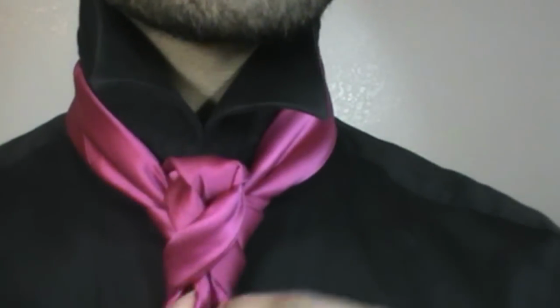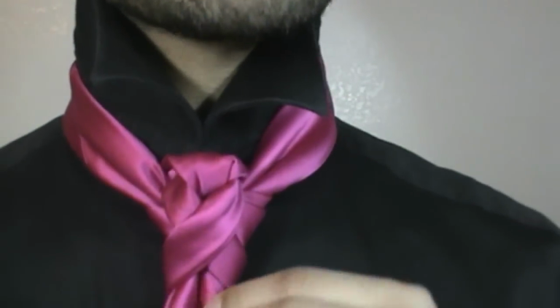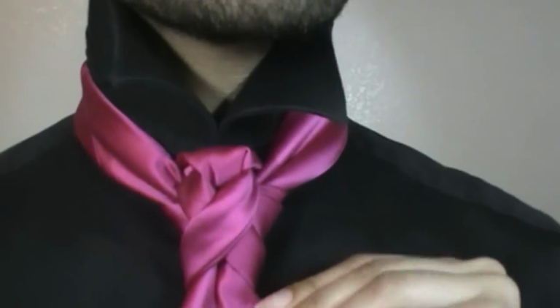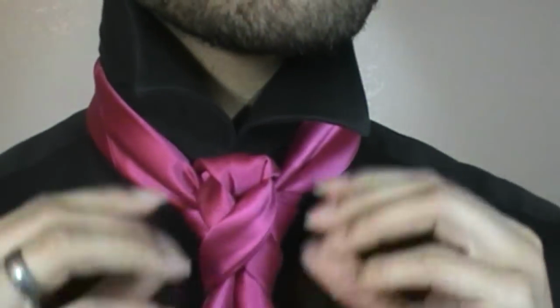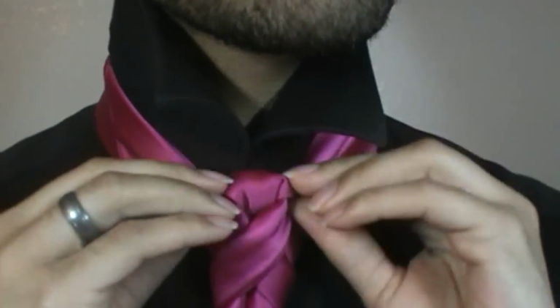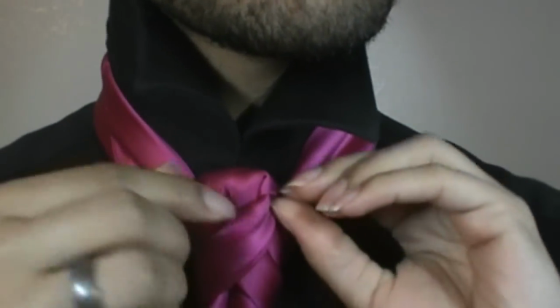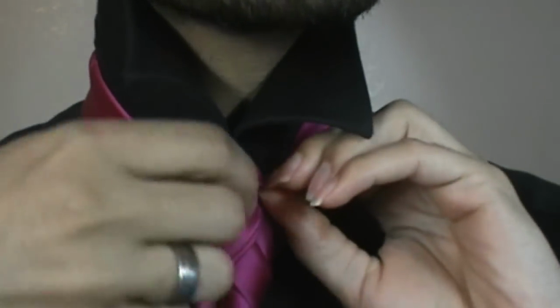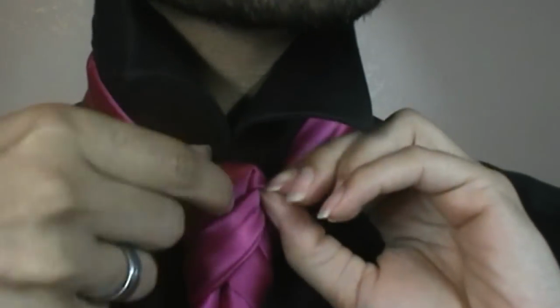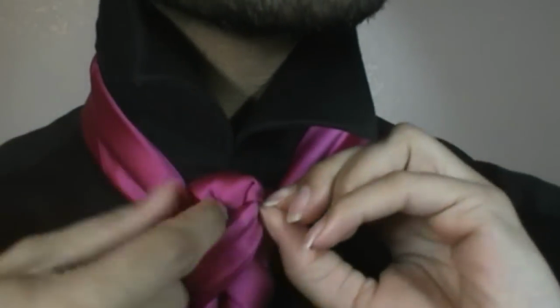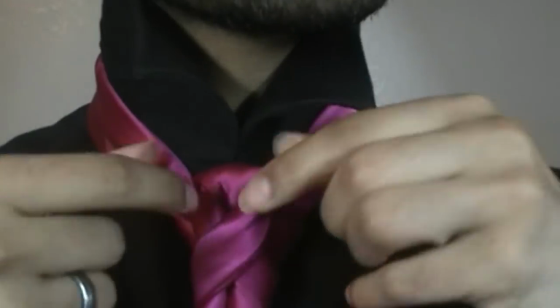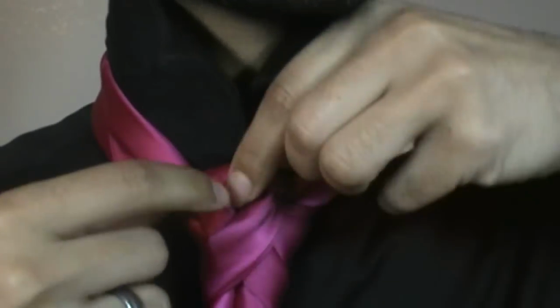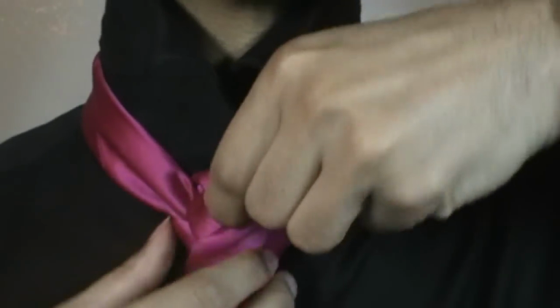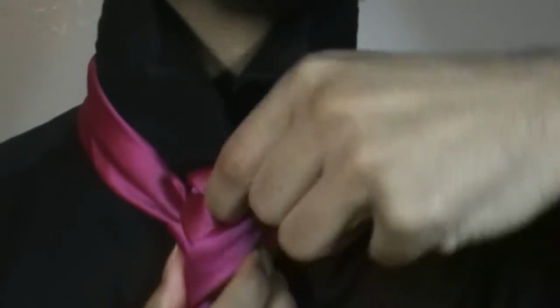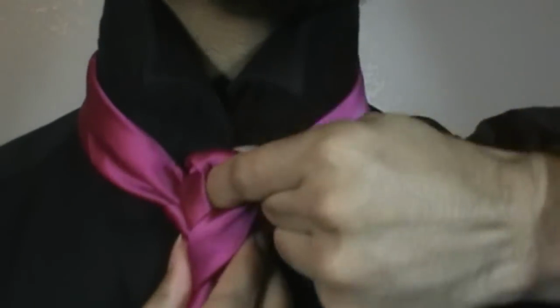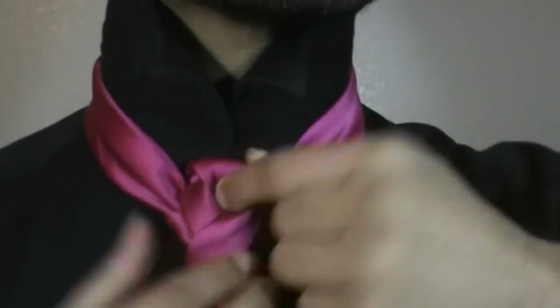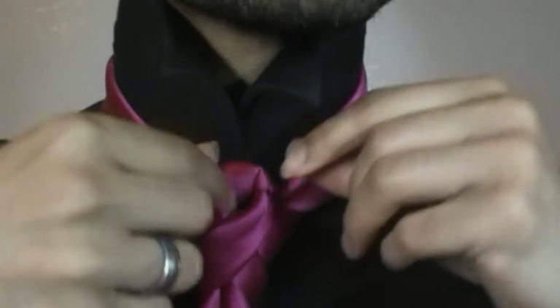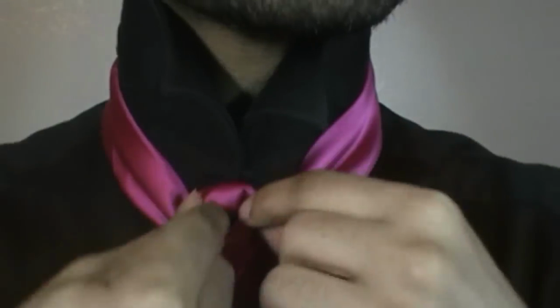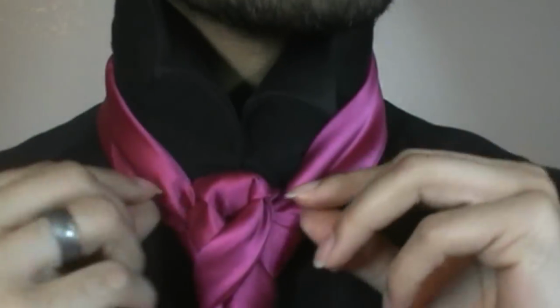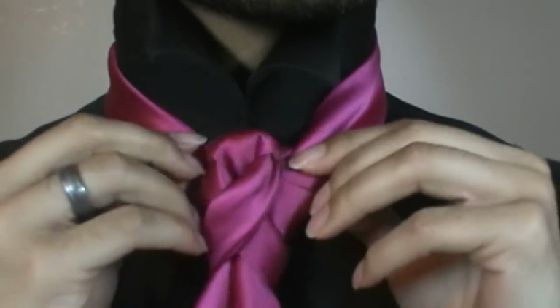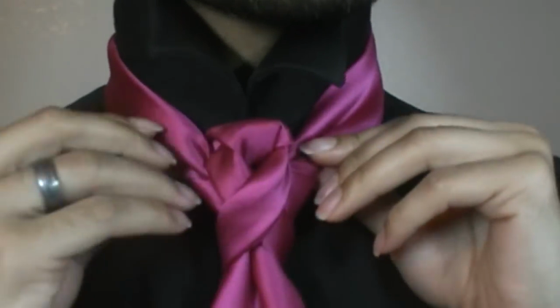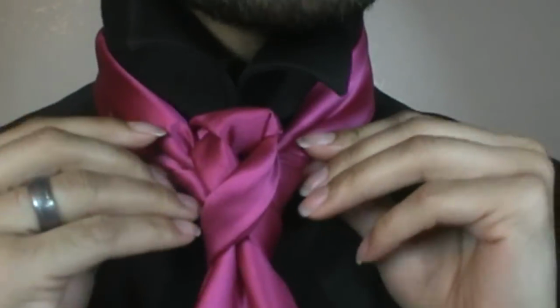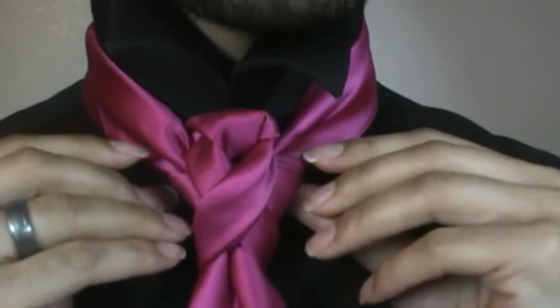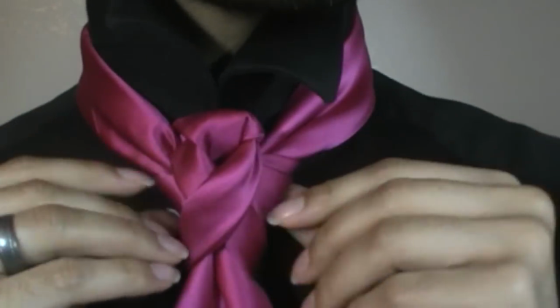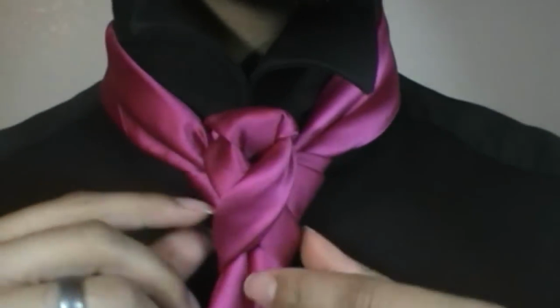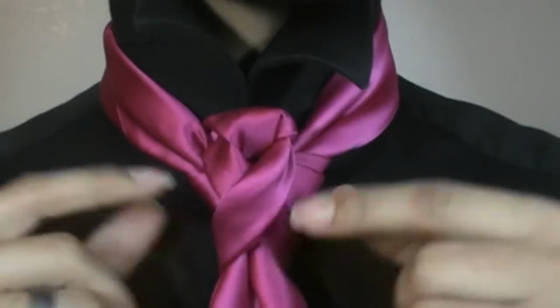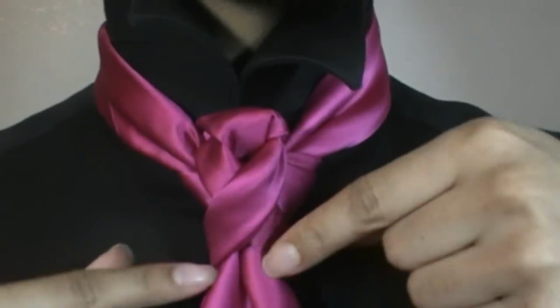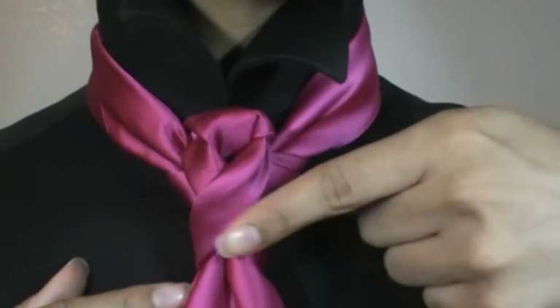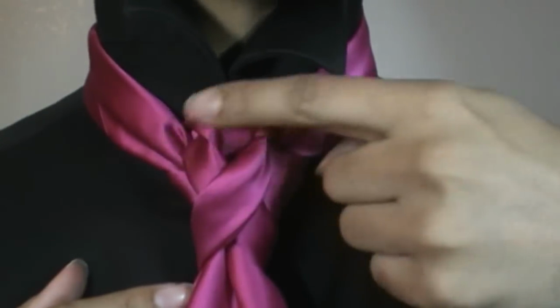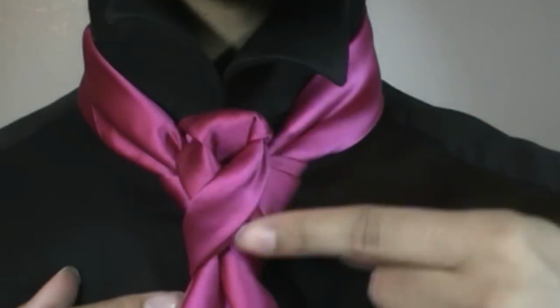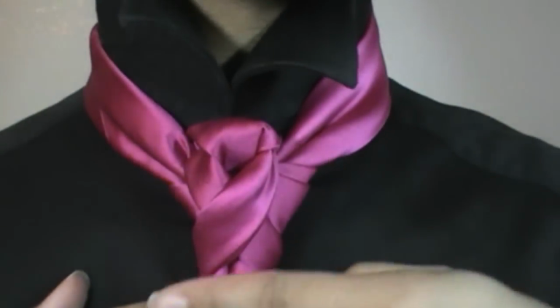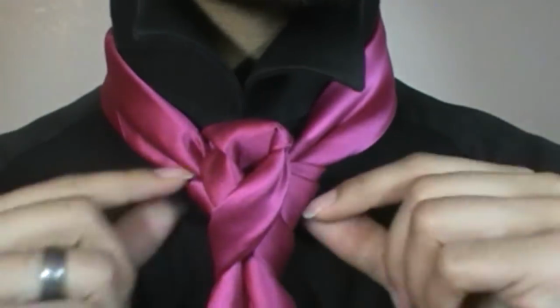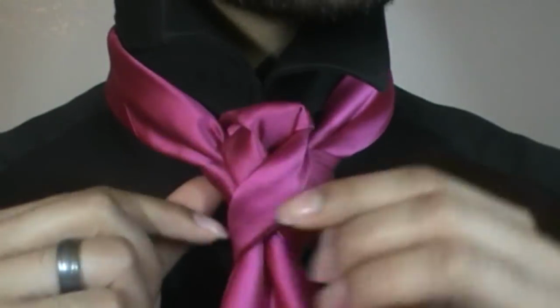Readjust my tie here. And as you guys can see with a little bit of adjusting, not too much, you now have the Hope Knot. And it looks just like one of those little ribbons there.